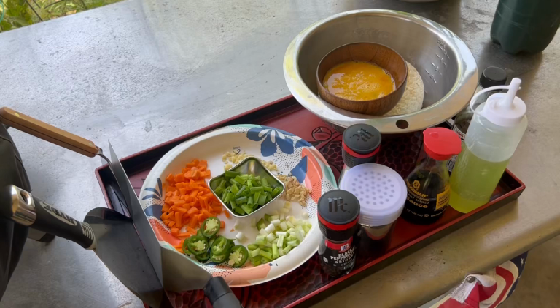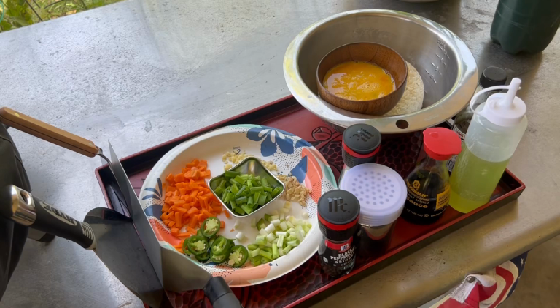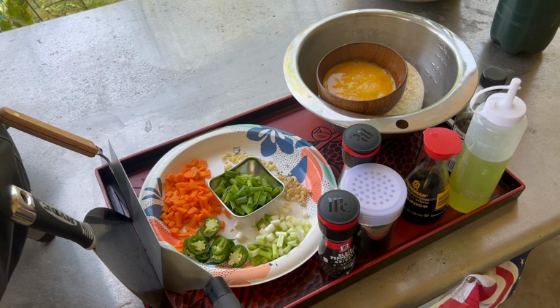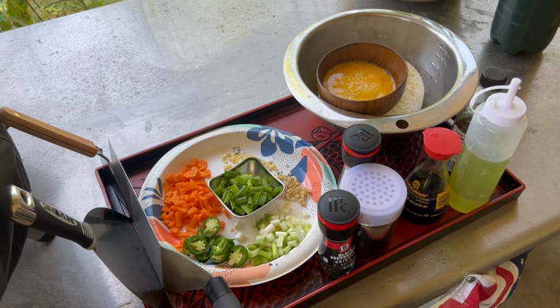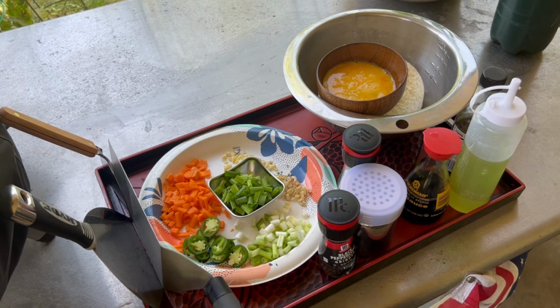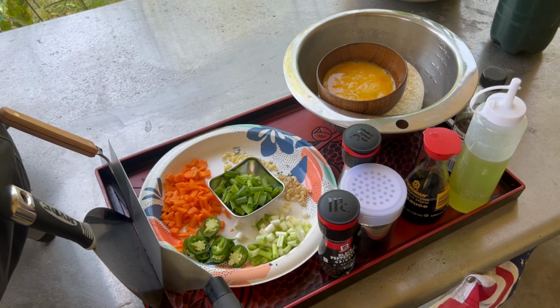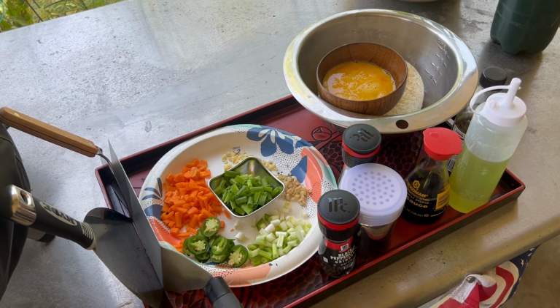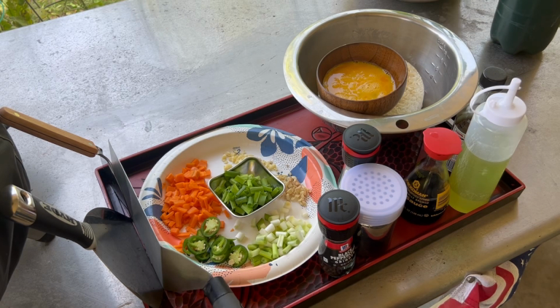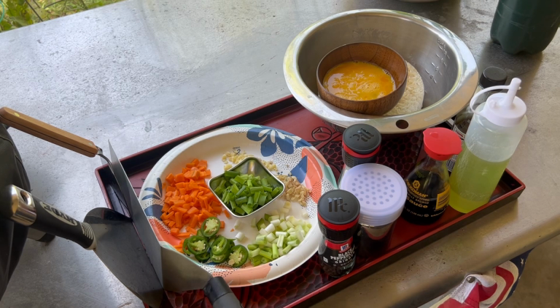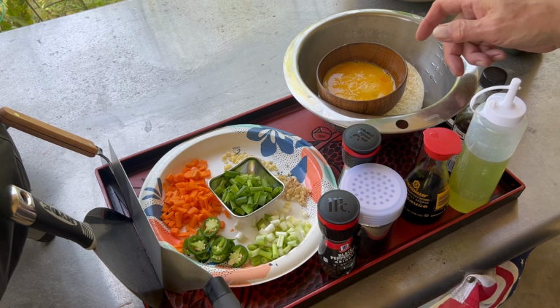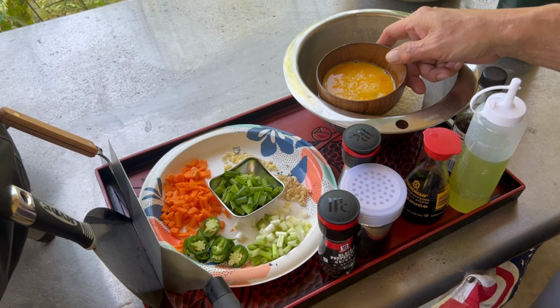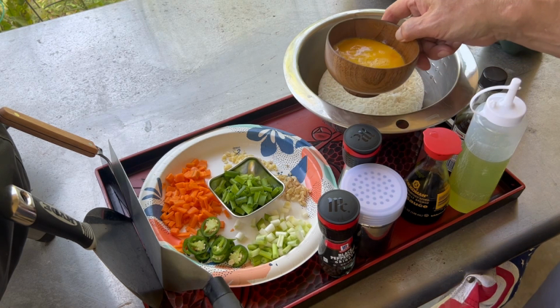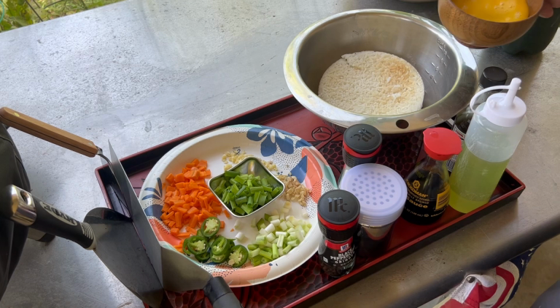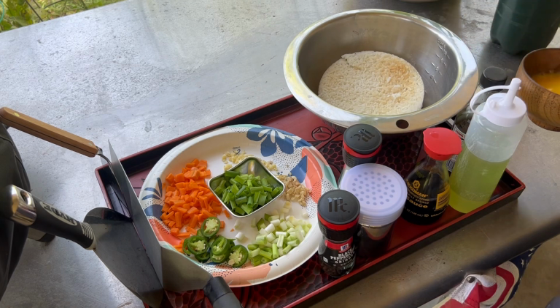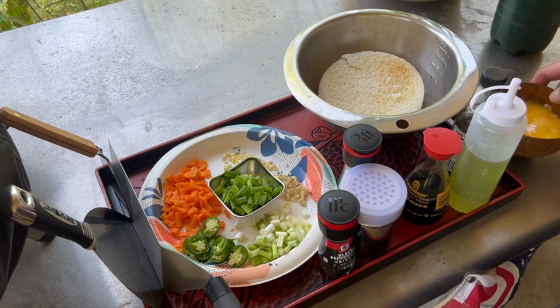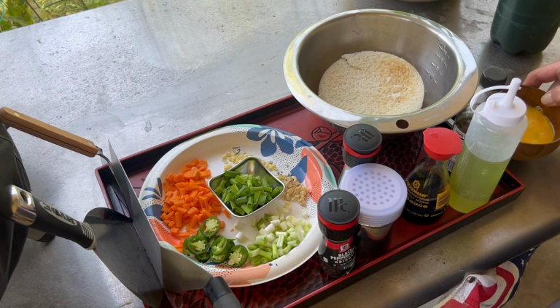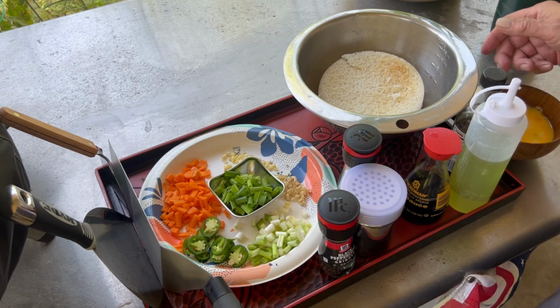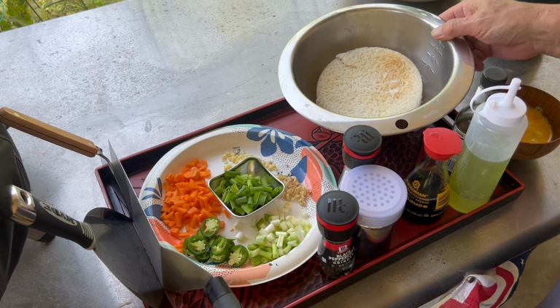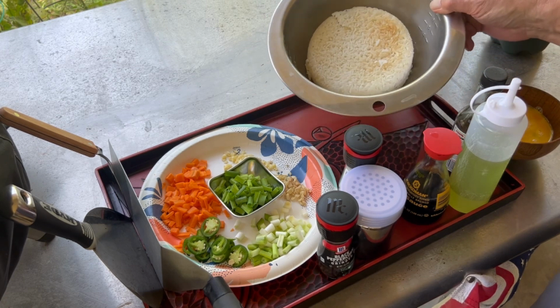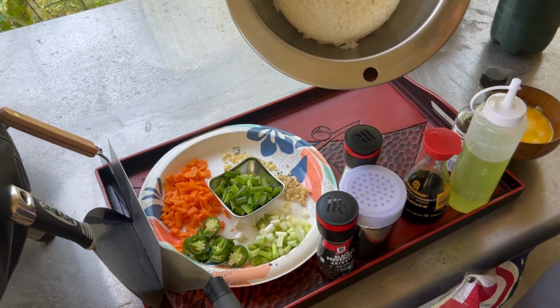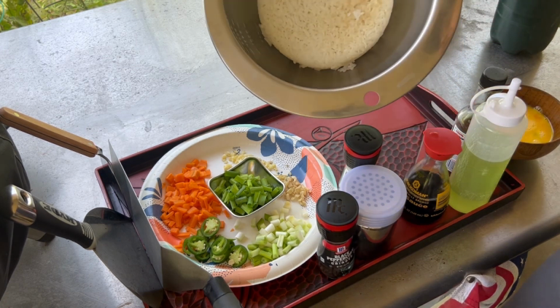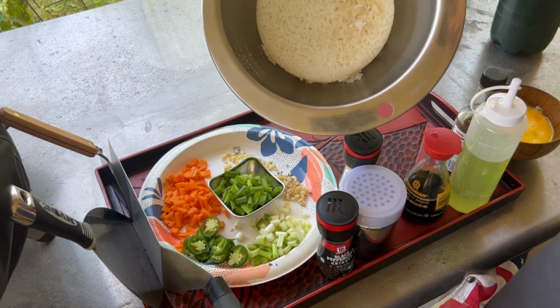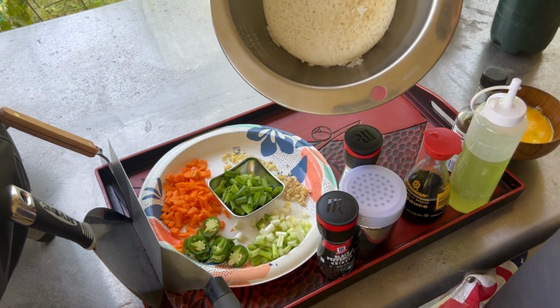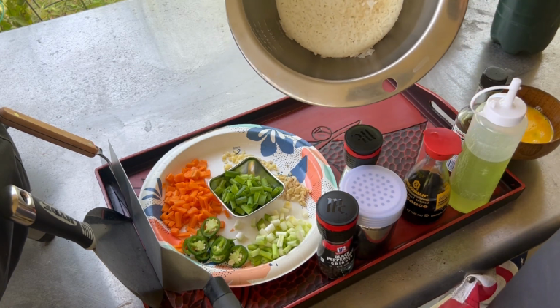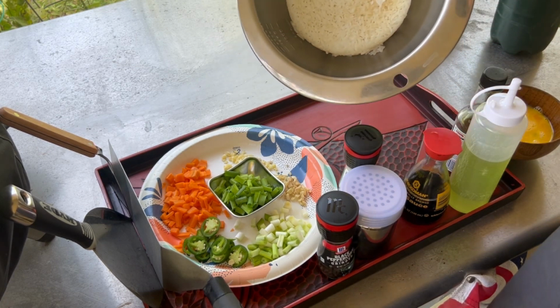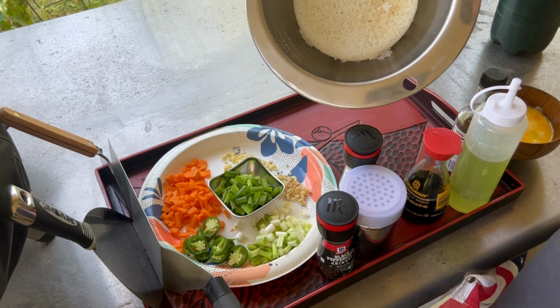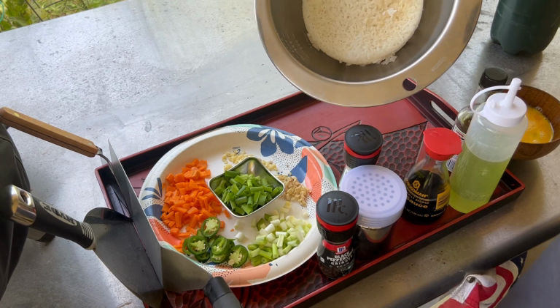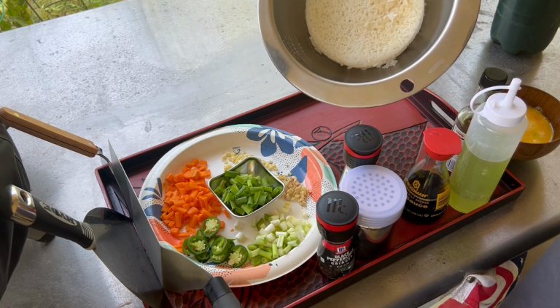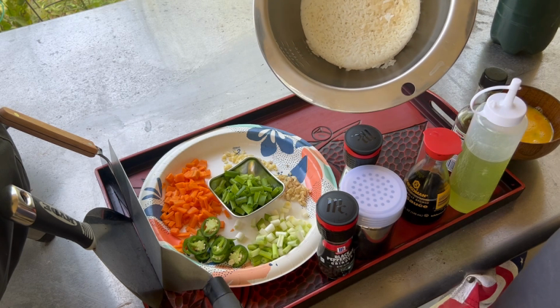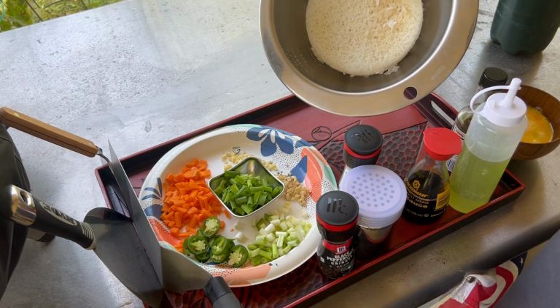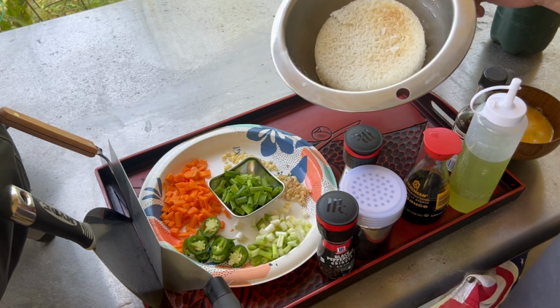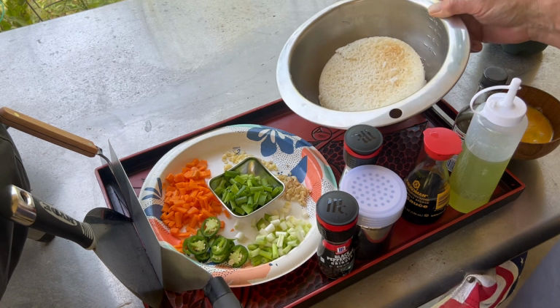It's breakfast time and we have some leftover rice, so we're gonna do fried rice on the 17-inch Blackstone griddle. We have about a cup and a half, maybe two cups of leftover Japanese rice.